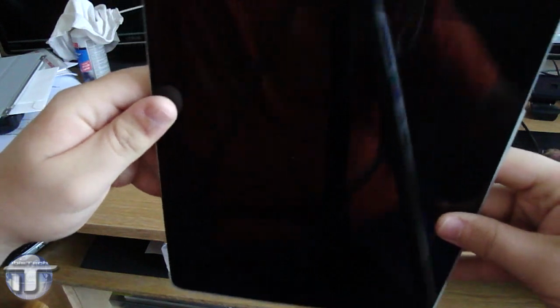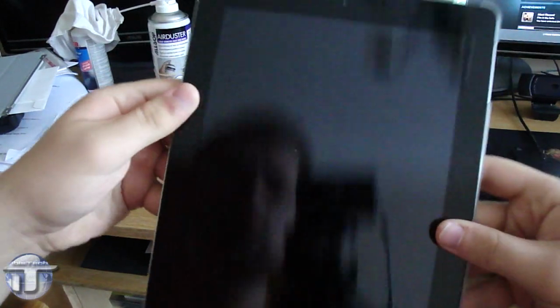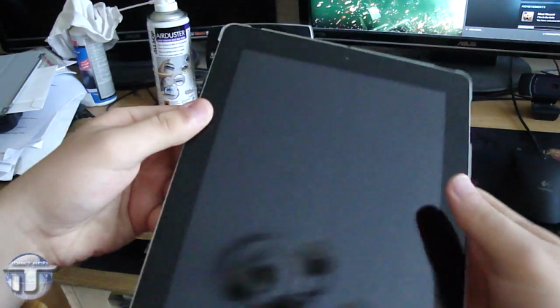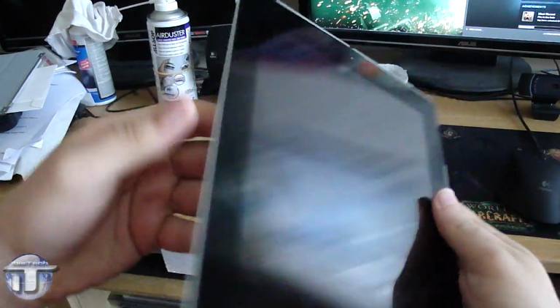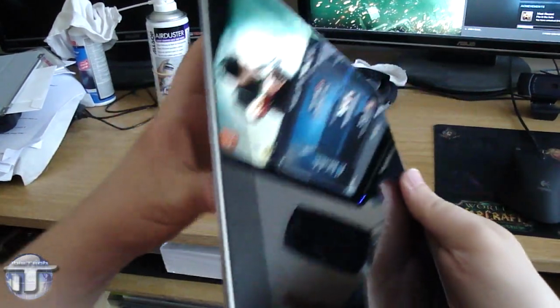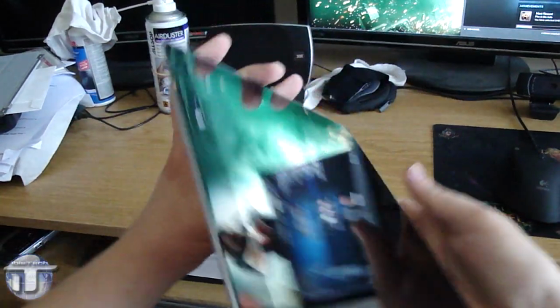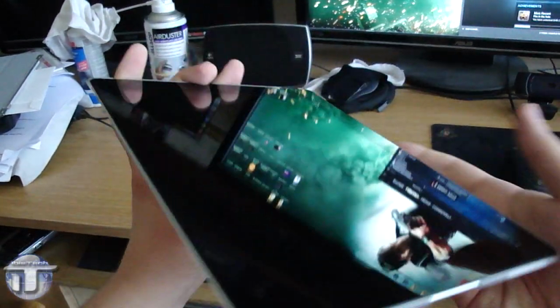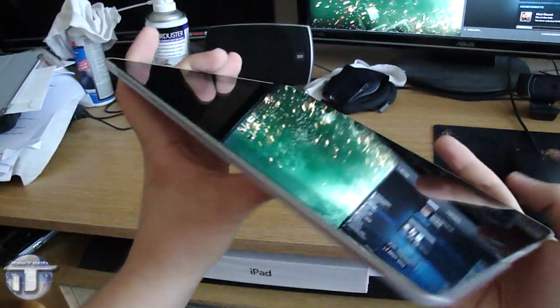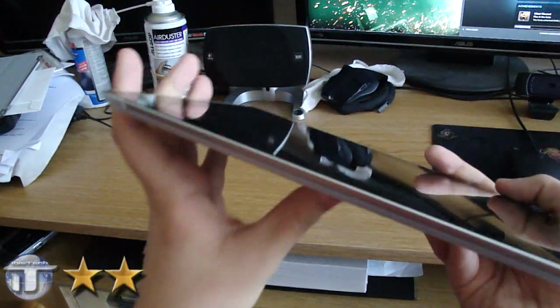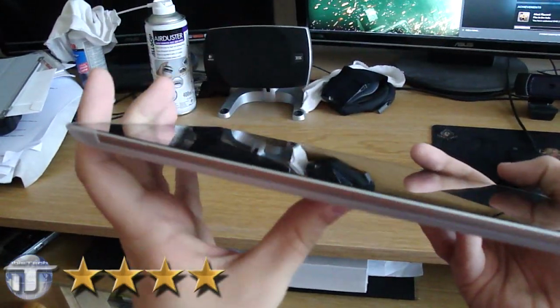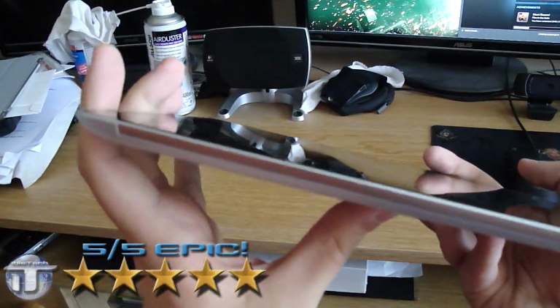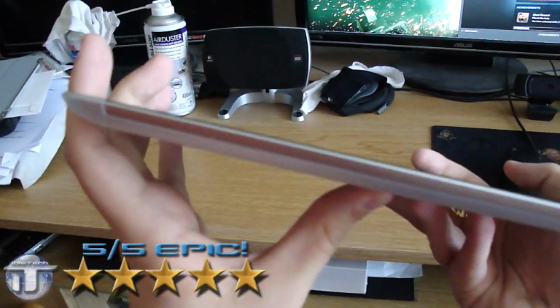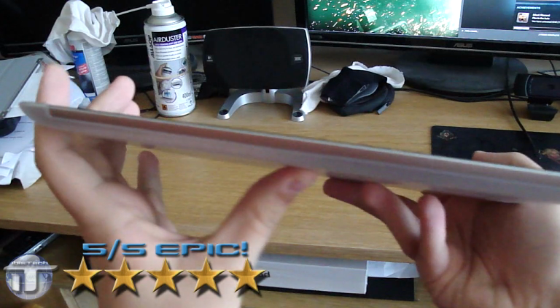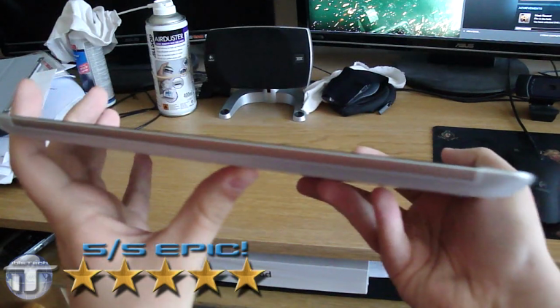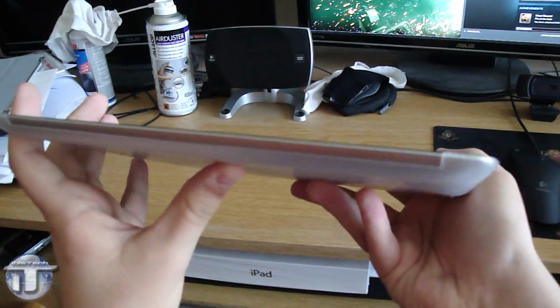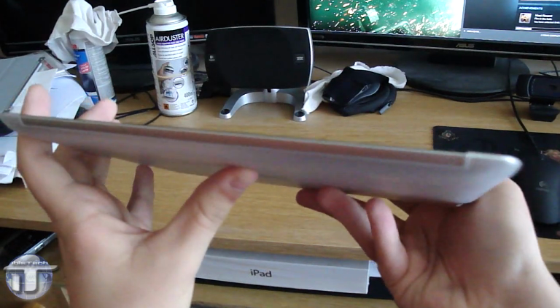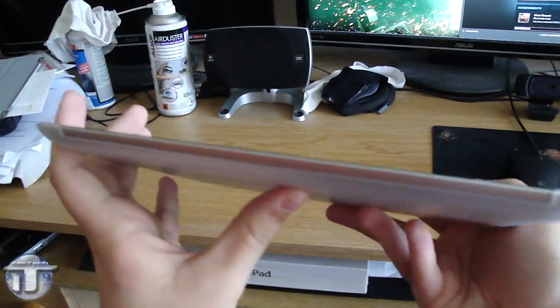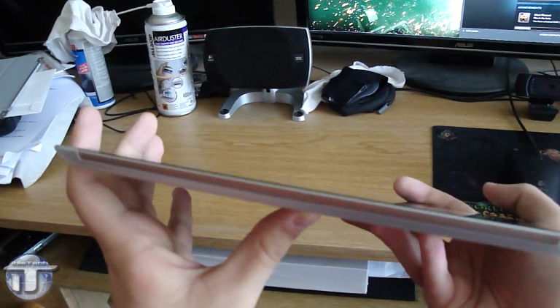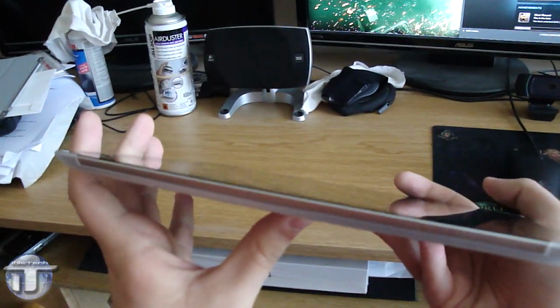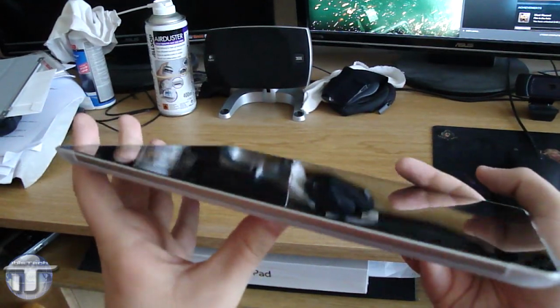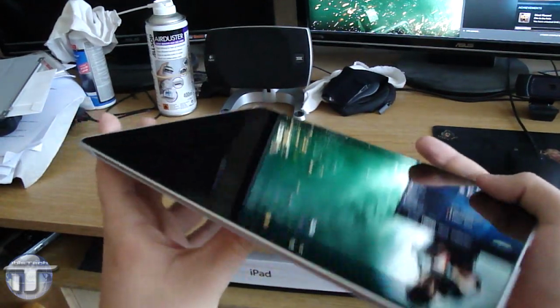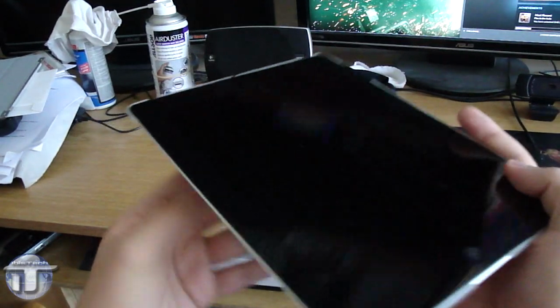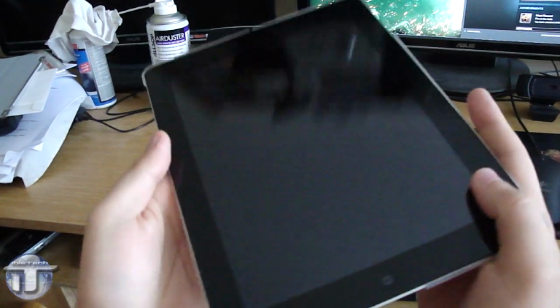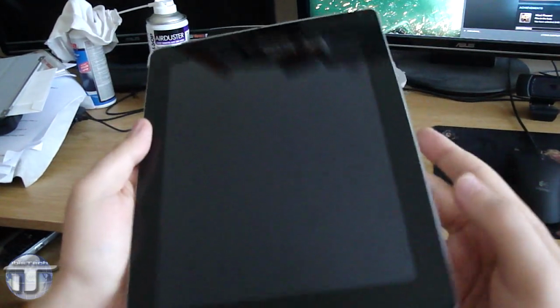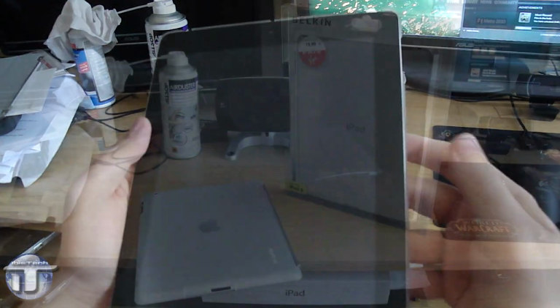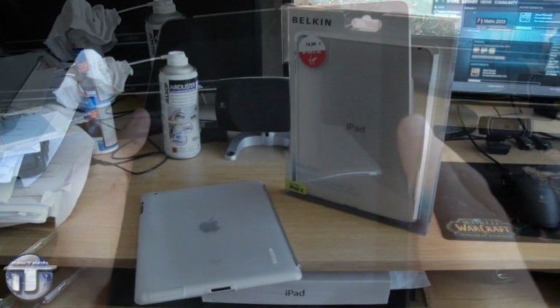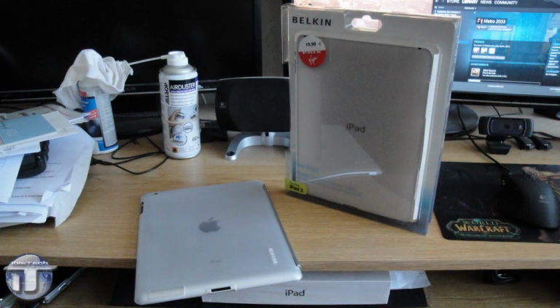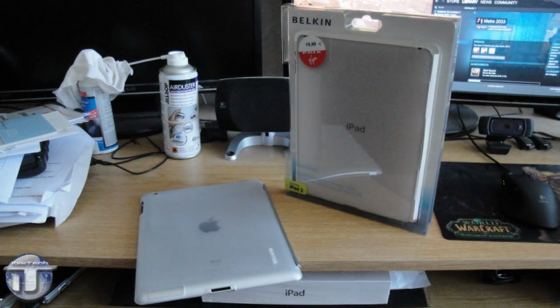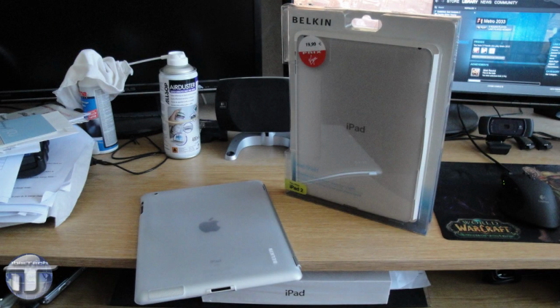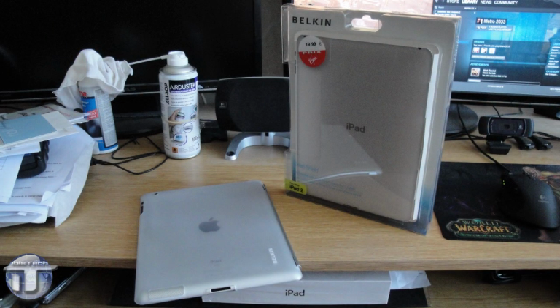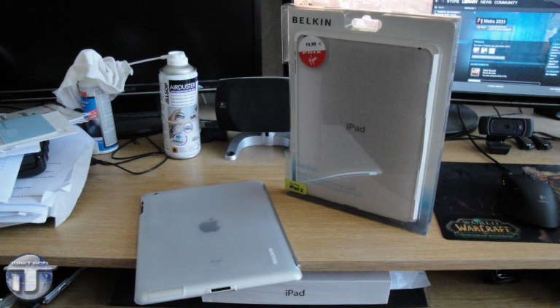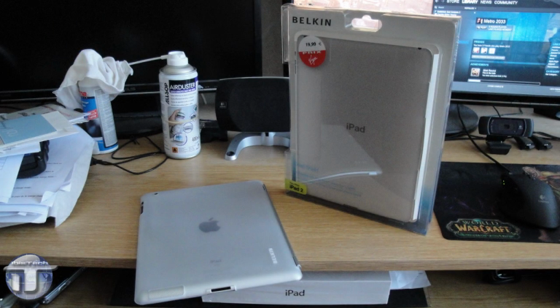Overall, this is an epic product. If you want something simple that works with your smart cover and just protects the back of your iPad, this is it. Until next time, take care.